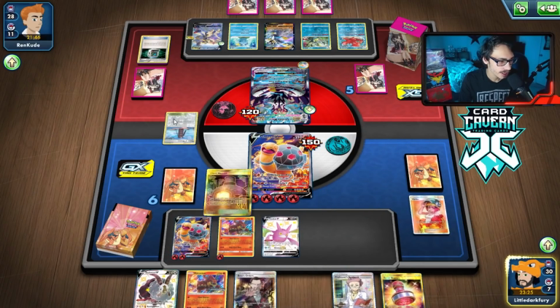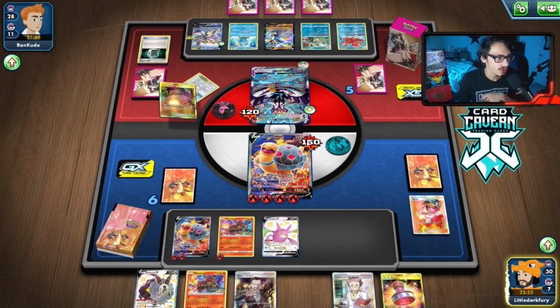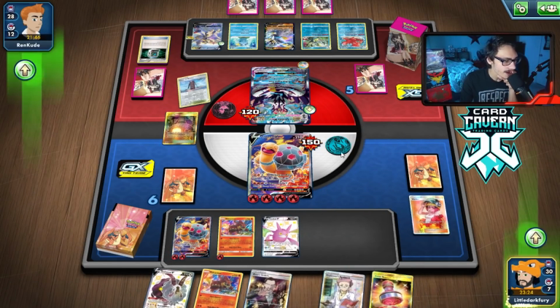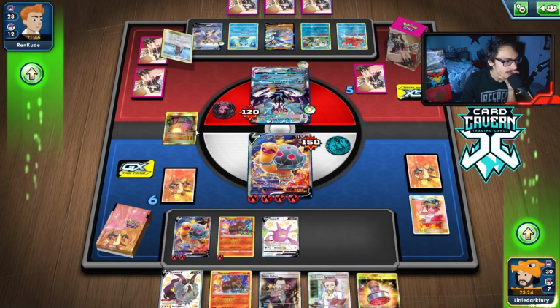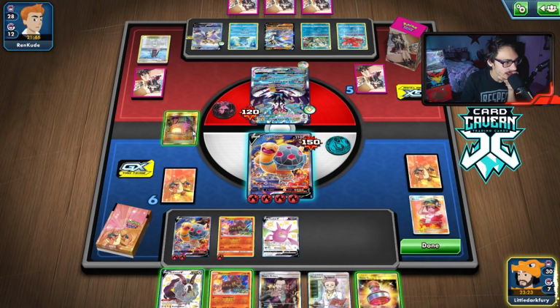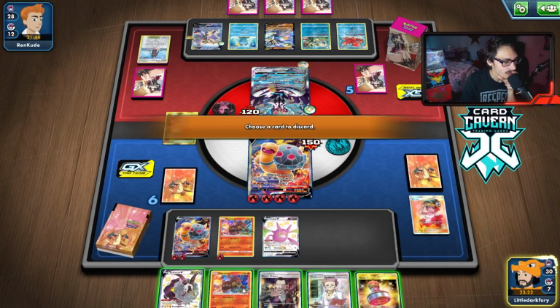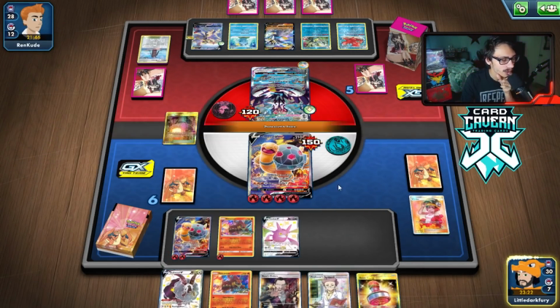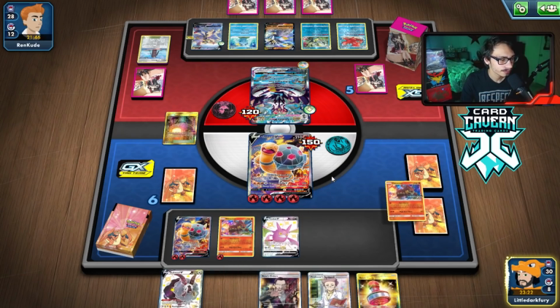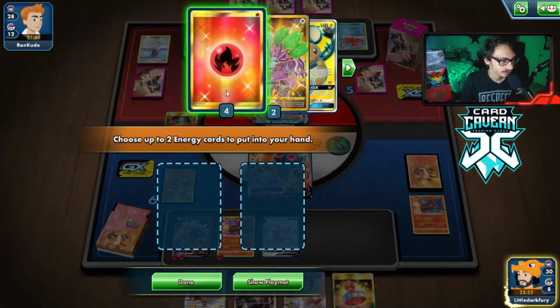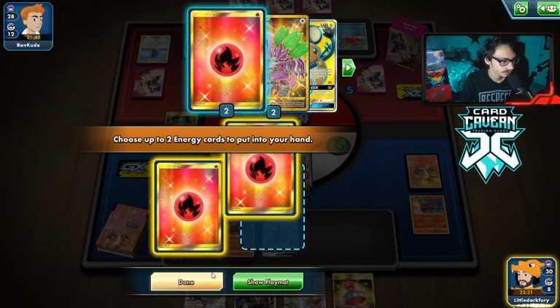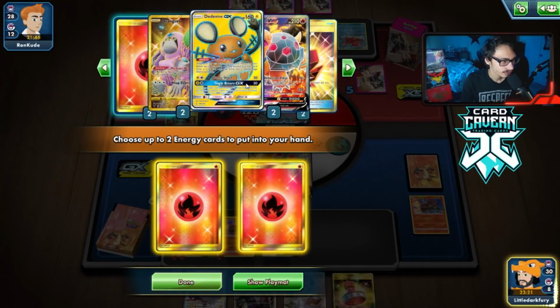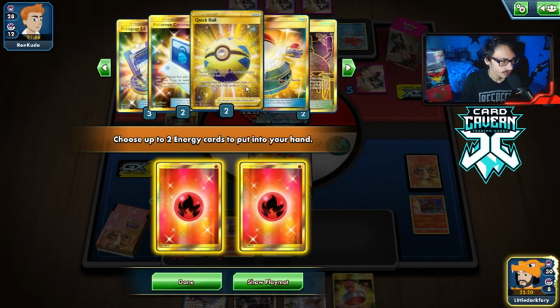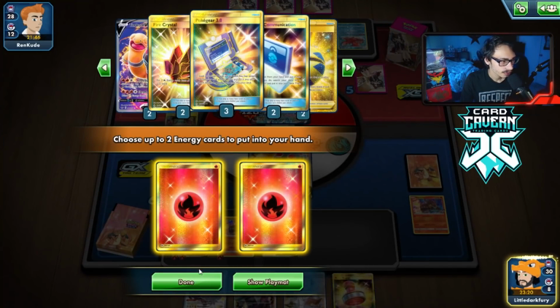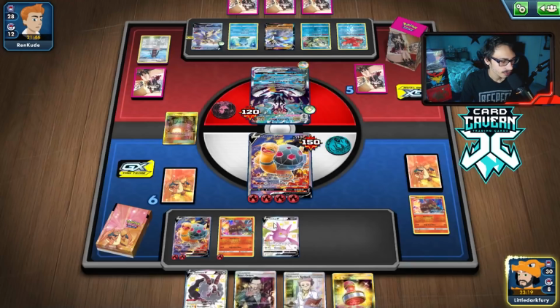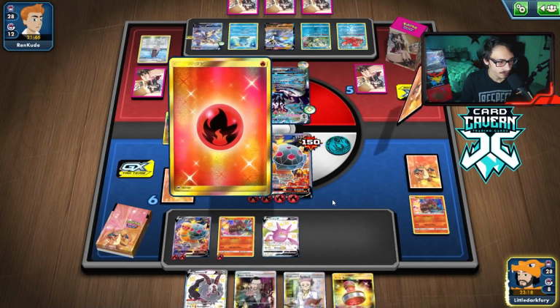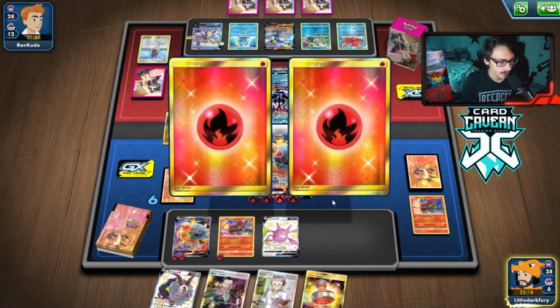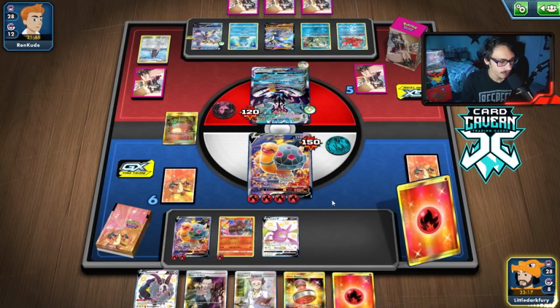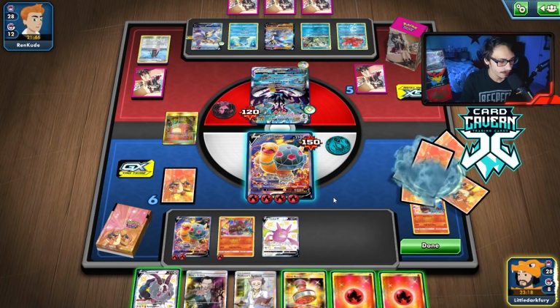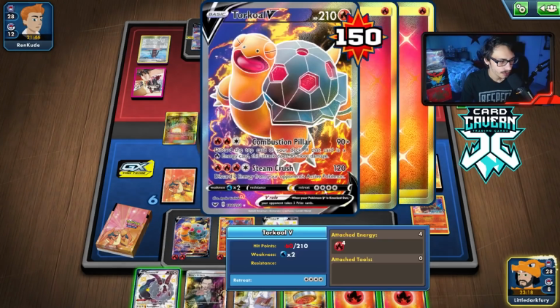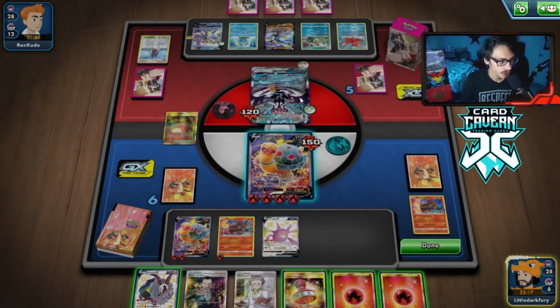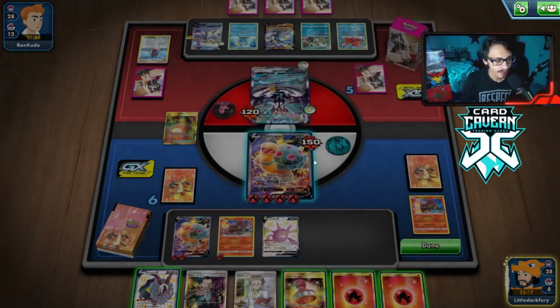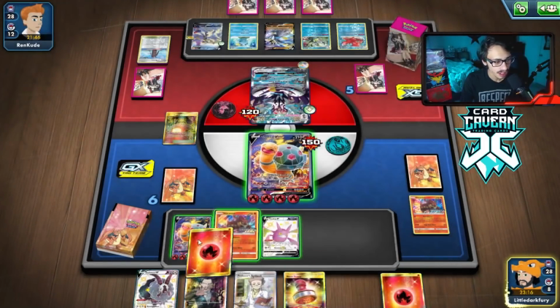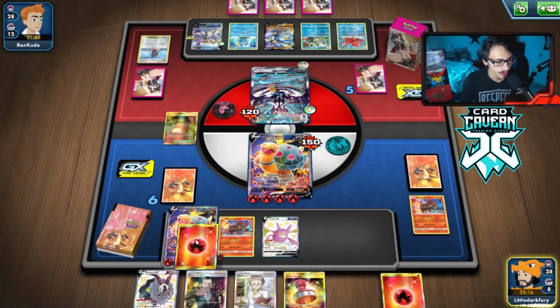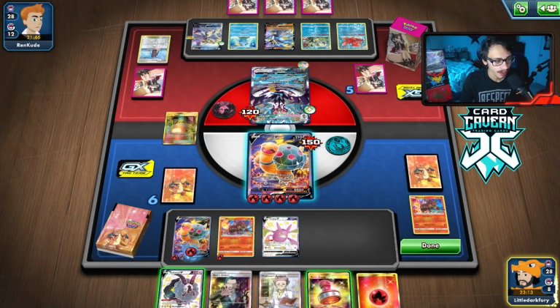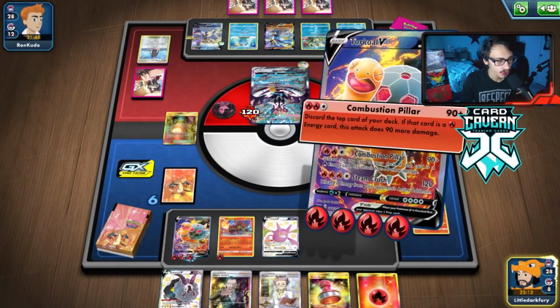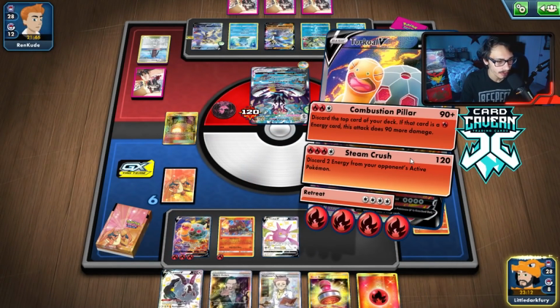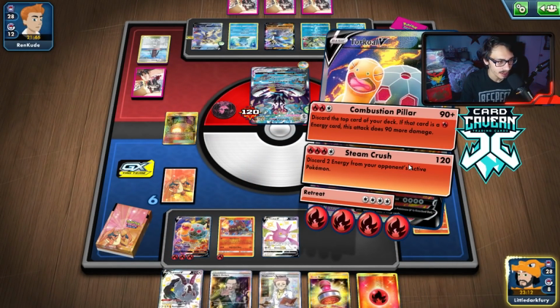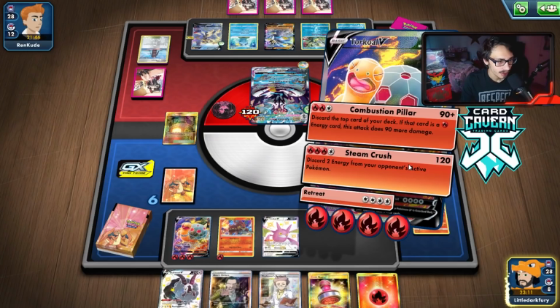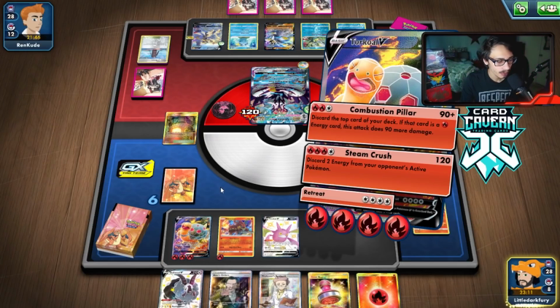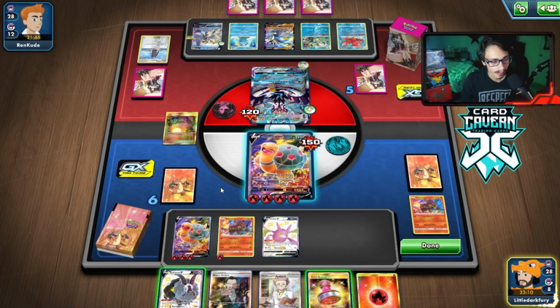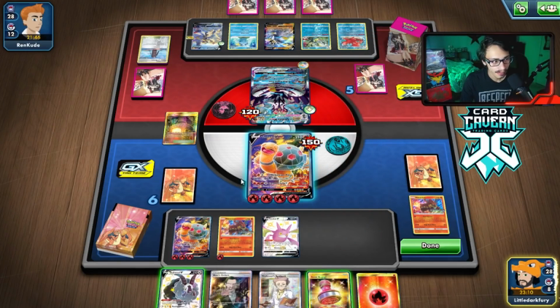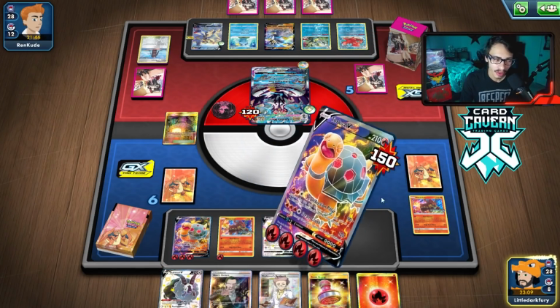We might as well Footballogy — grab Torkoal, and once I play Crobat down I can try to get more energy. There's a Reset Stamp — we can stamp them next turn. Giant Hearth is good. Maybe we're getting somewhere. We can't really do Combustion Pillar so we have to Steam Crush again, which isn't a big deal — we can still two-shot and force them to find a Switch energy.